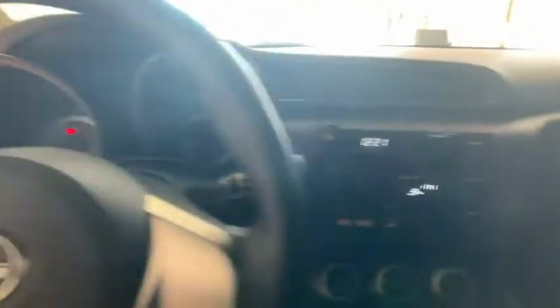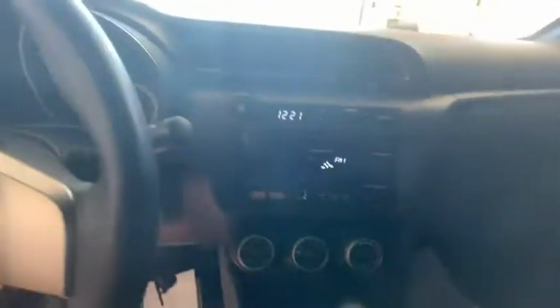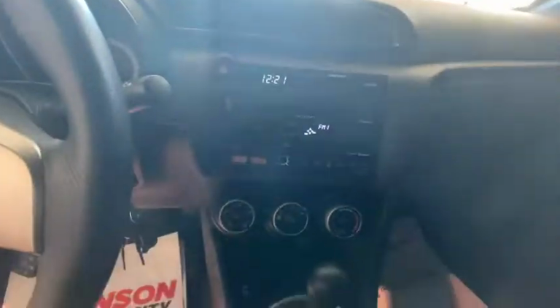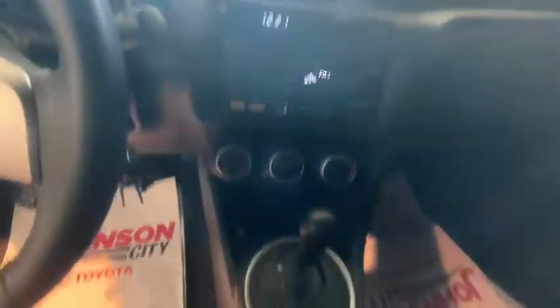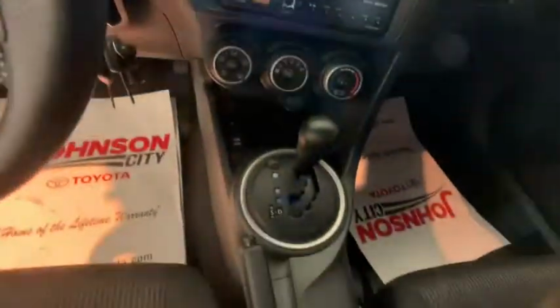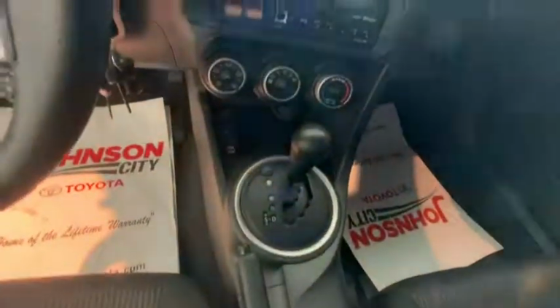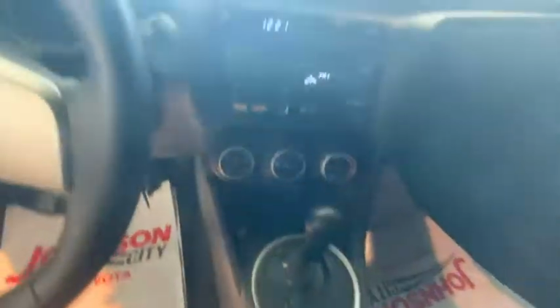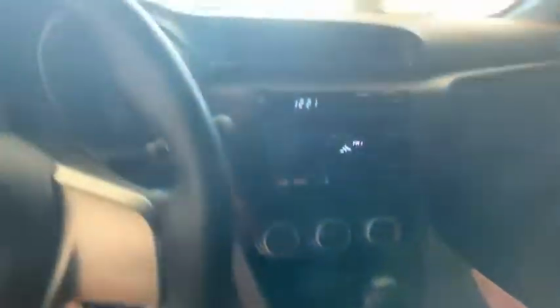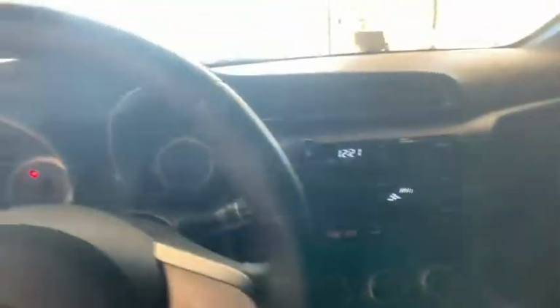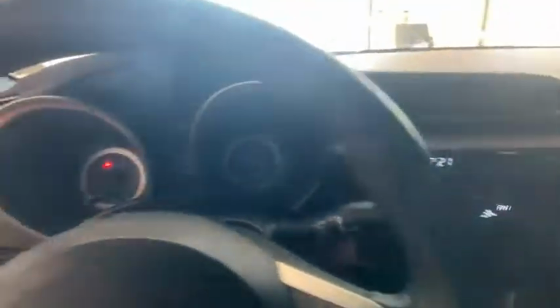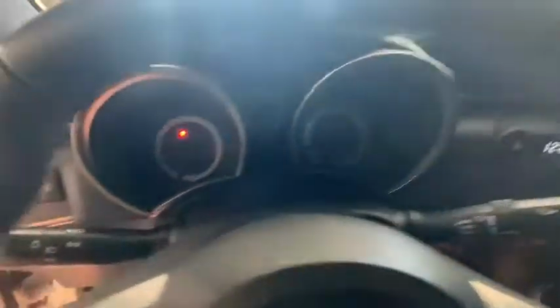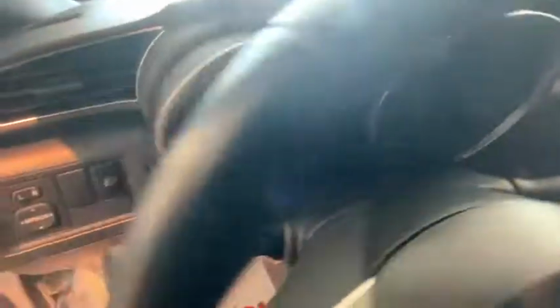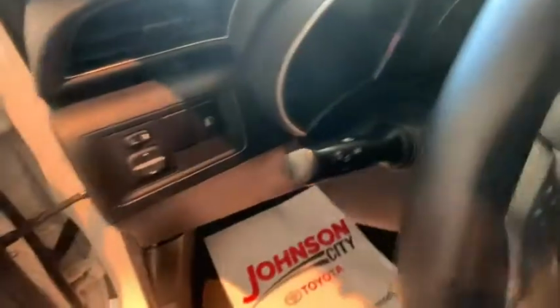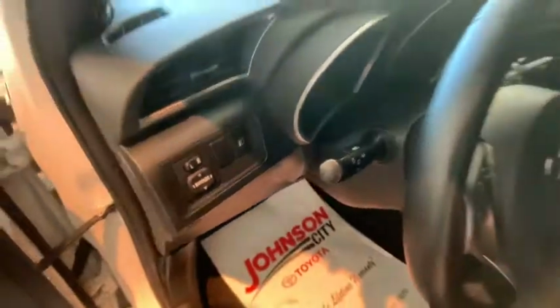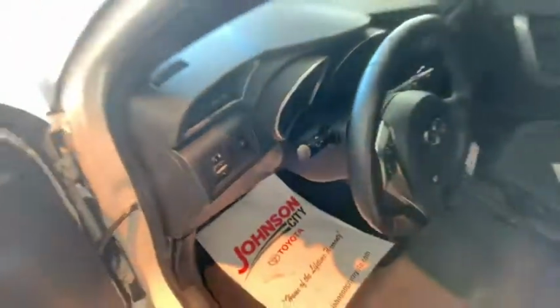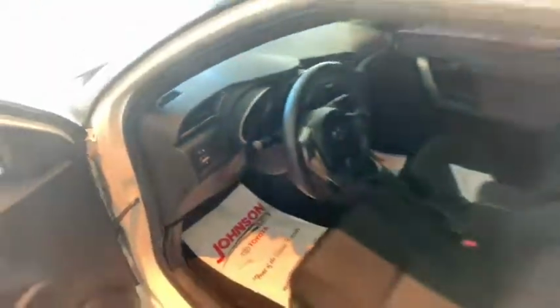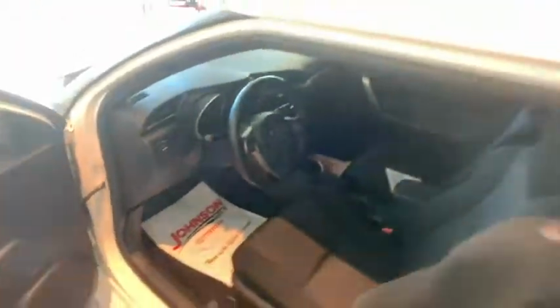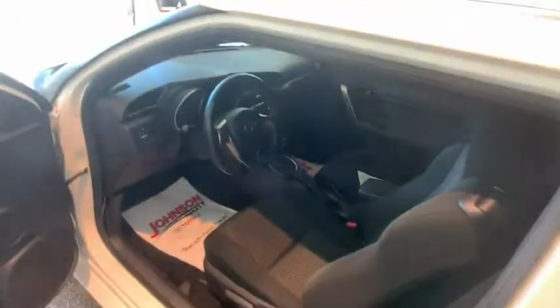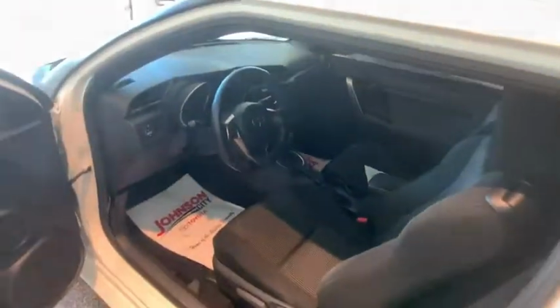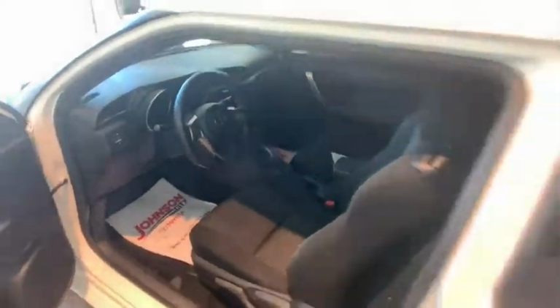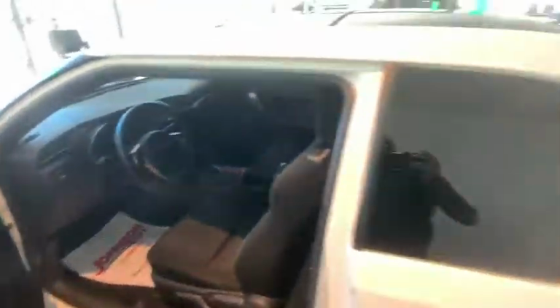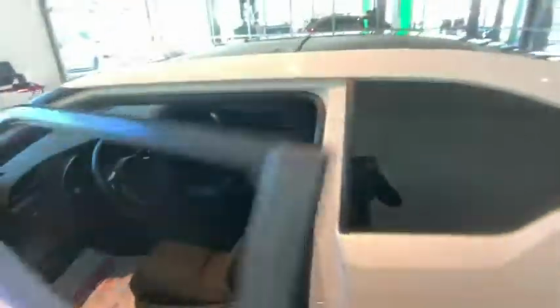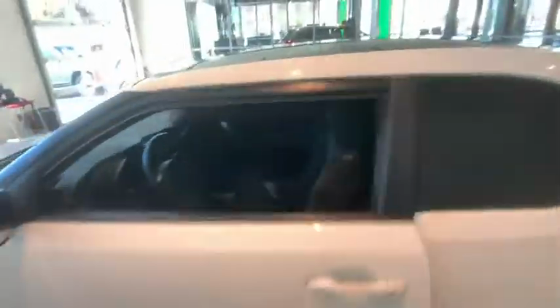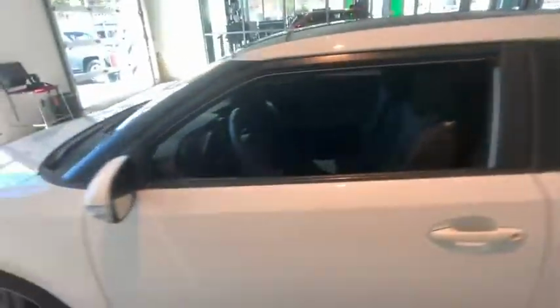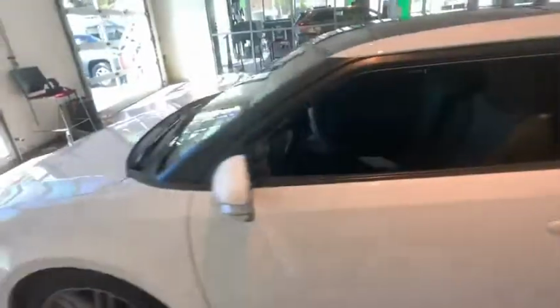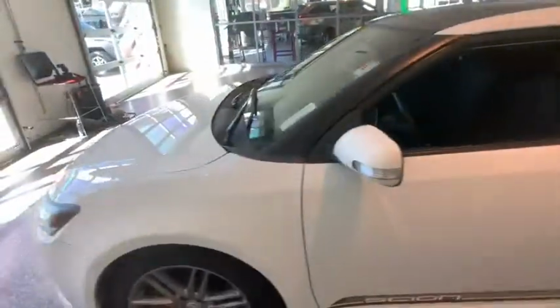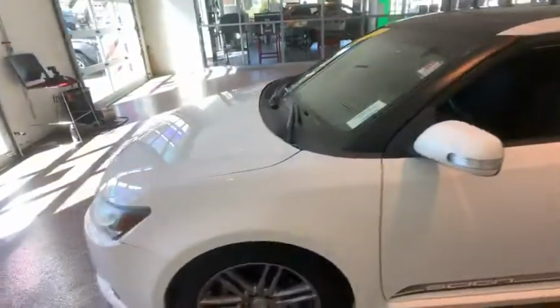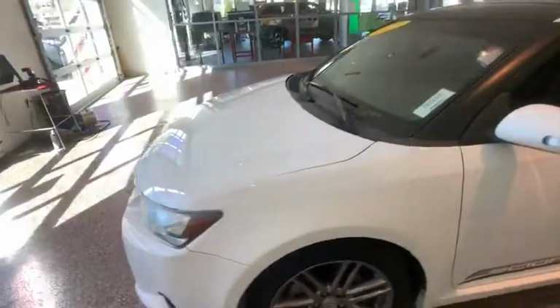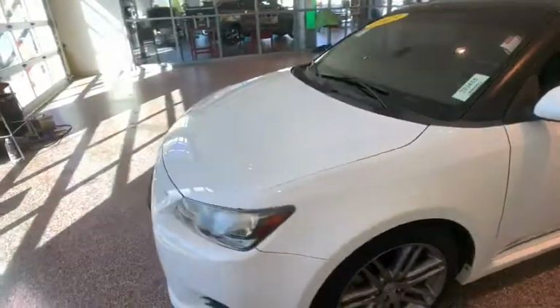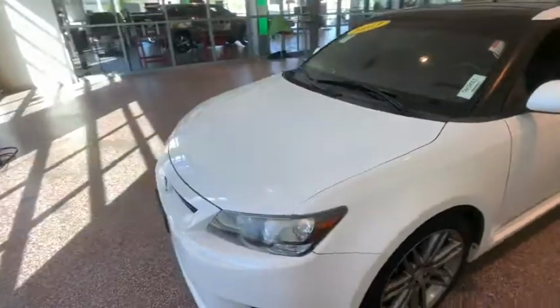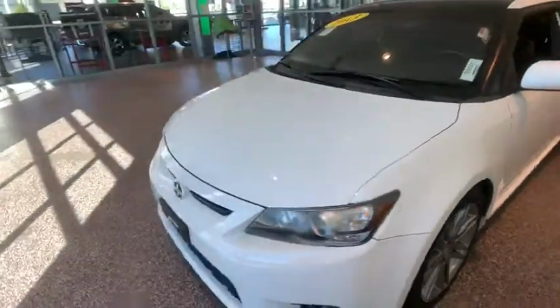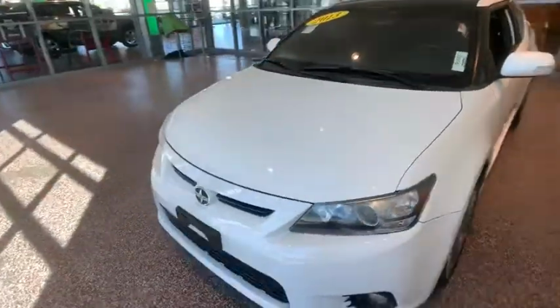Power windows, rear window defroster, power locks, electronic stability control, CD player, power moonroof, brake assist, panic alarm, tachometer, remote keyless entry.